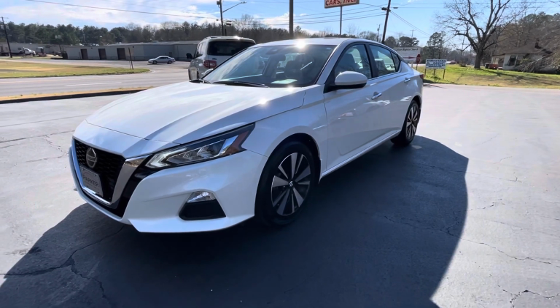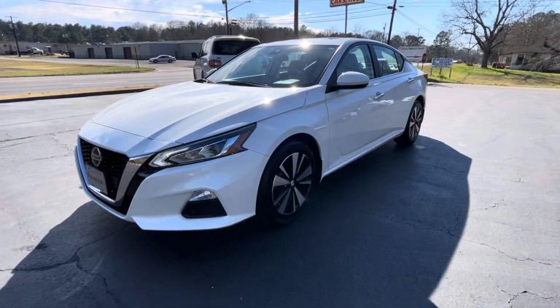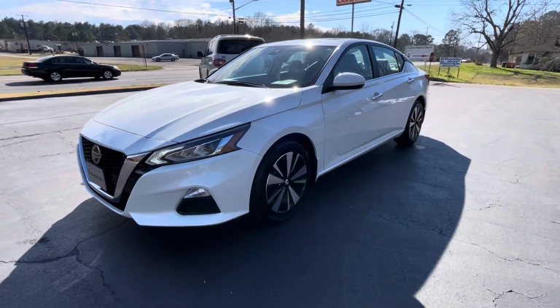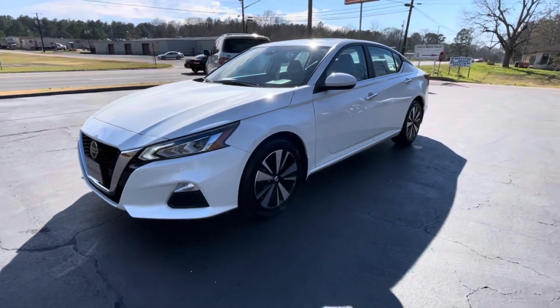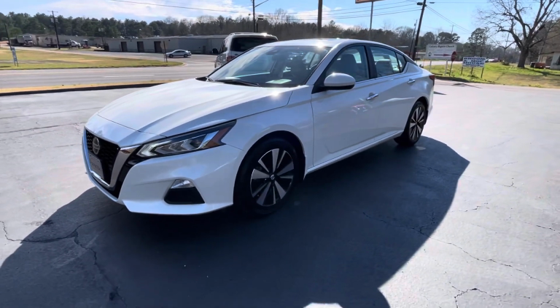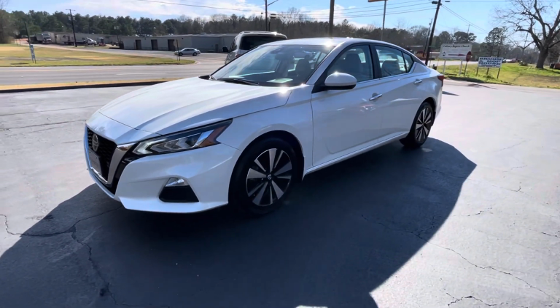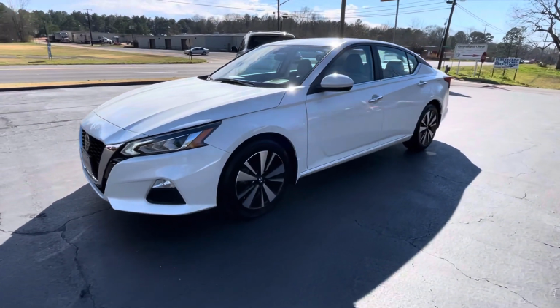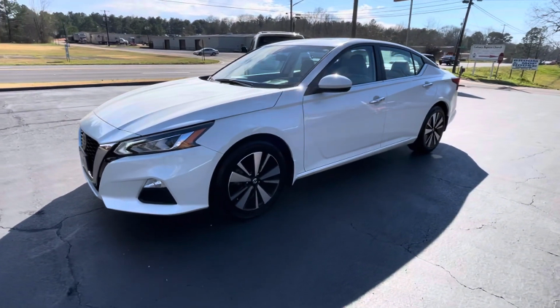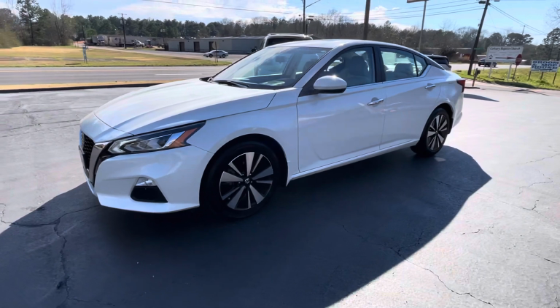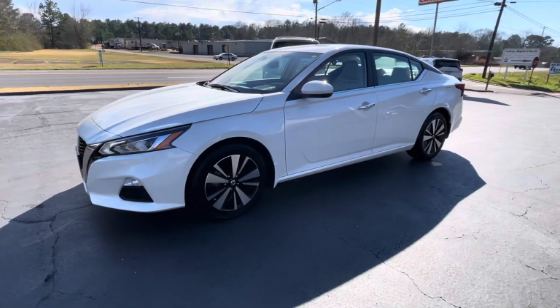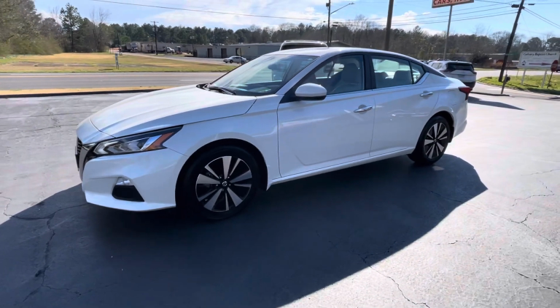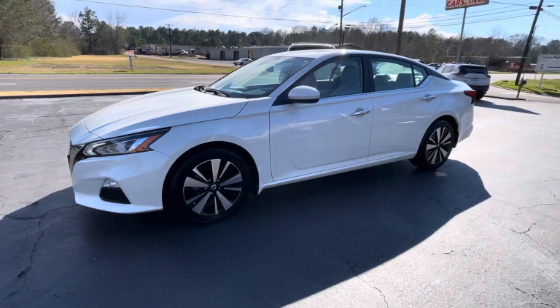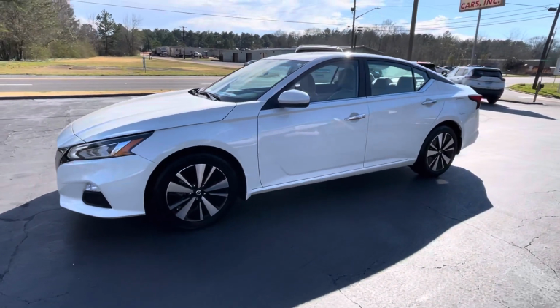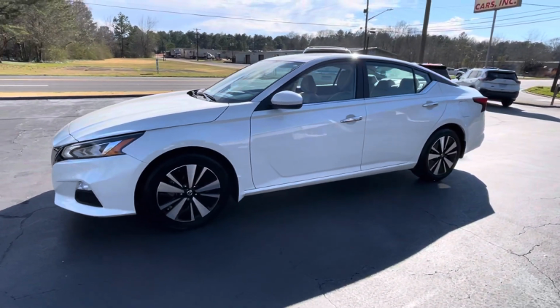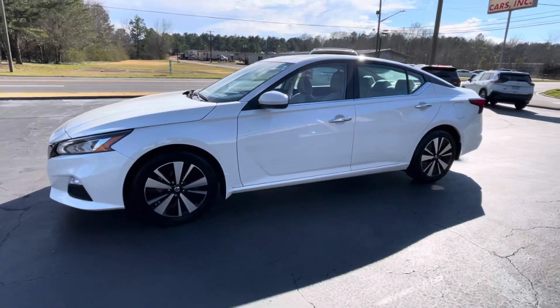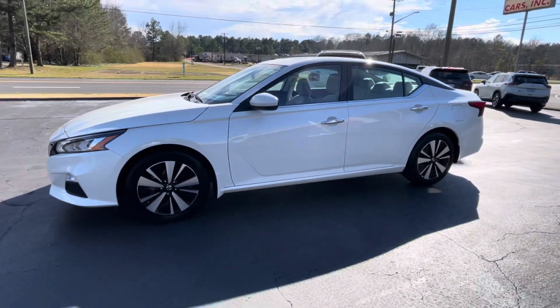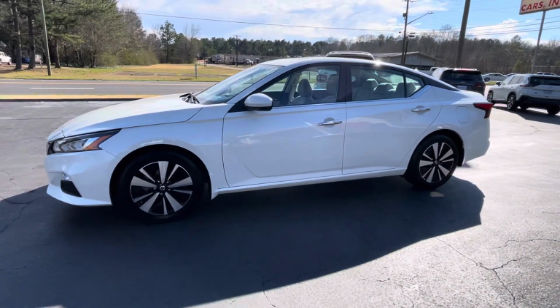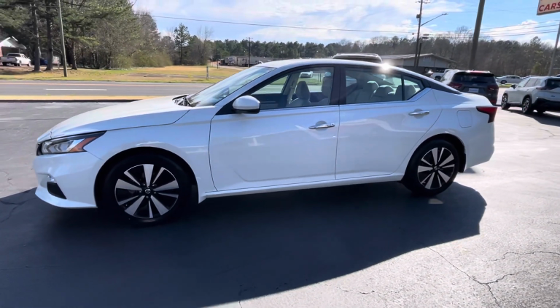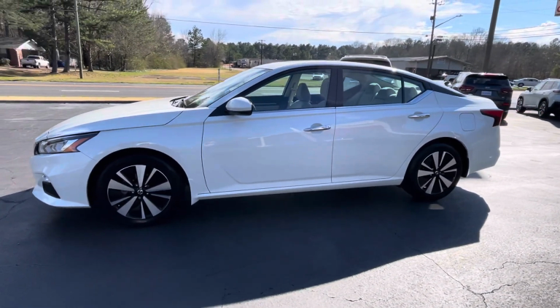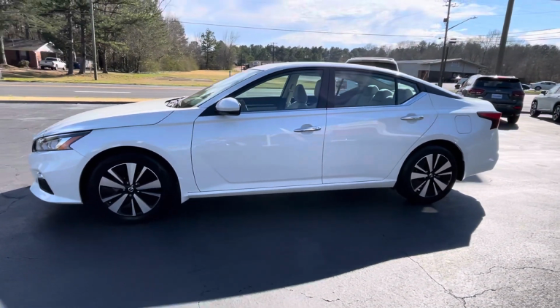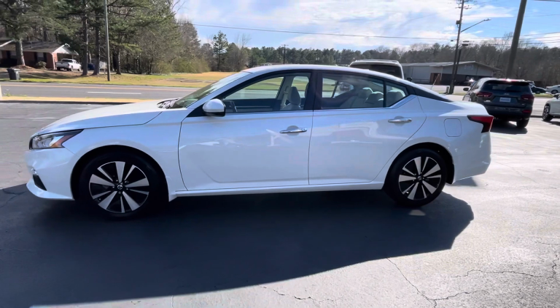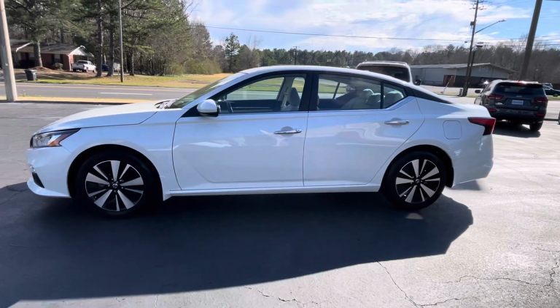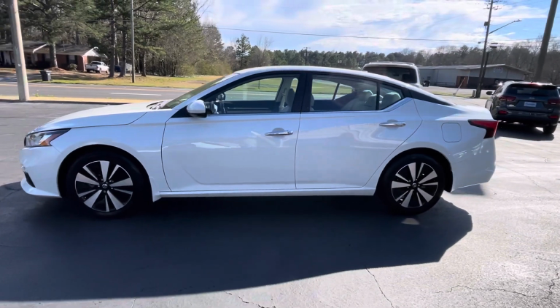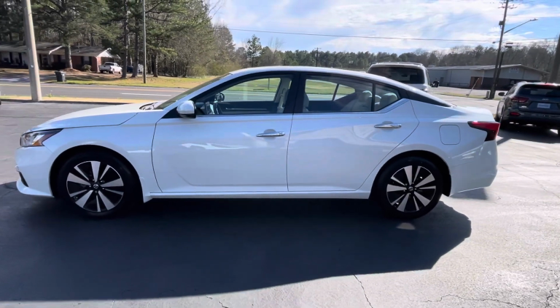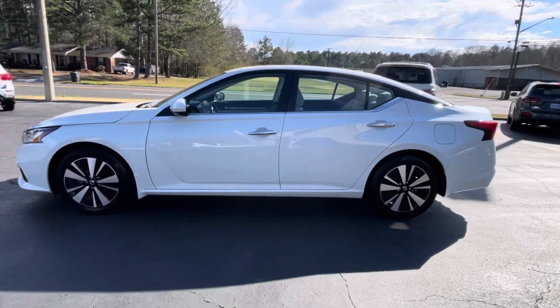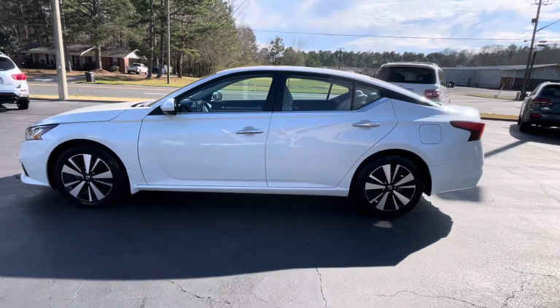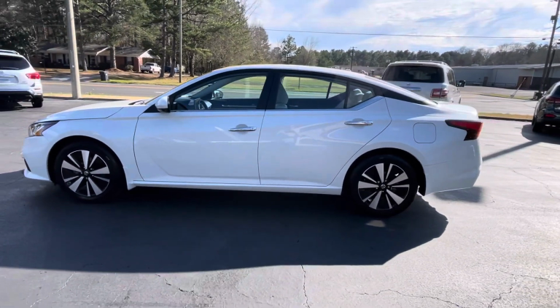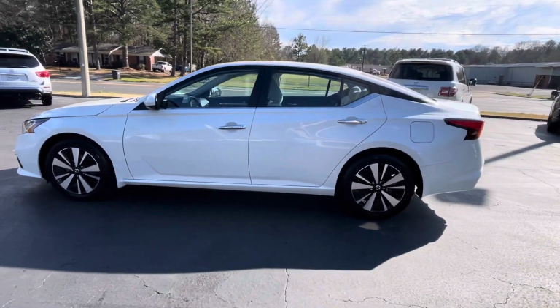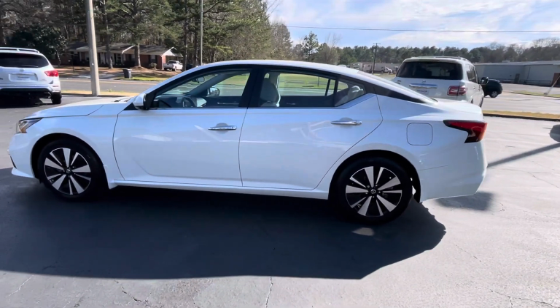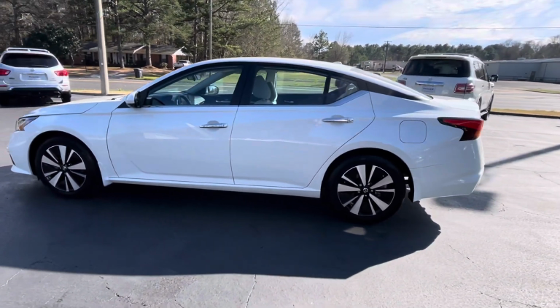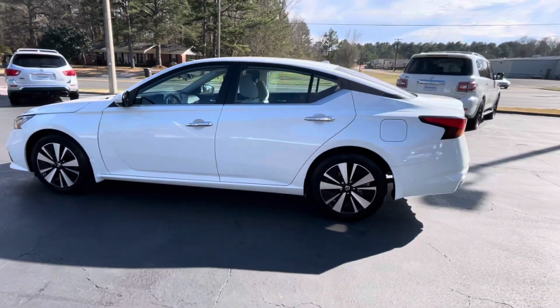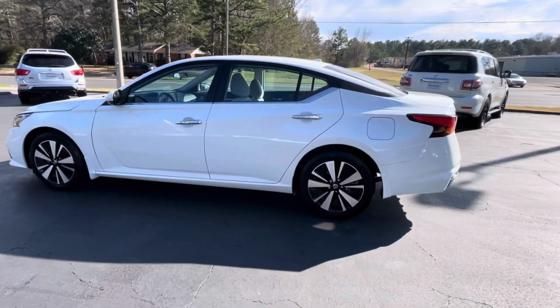This is Jeff with Parker Wholesale Cars in Tallahassee. If you're looking for the best buy on the road, the biggest bang for your buck in a four-door sedan, look no further than this 2021 Nissan Altima SV Premium.